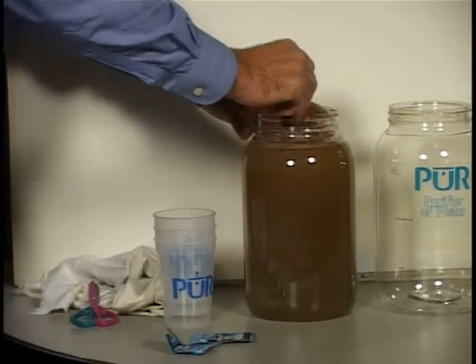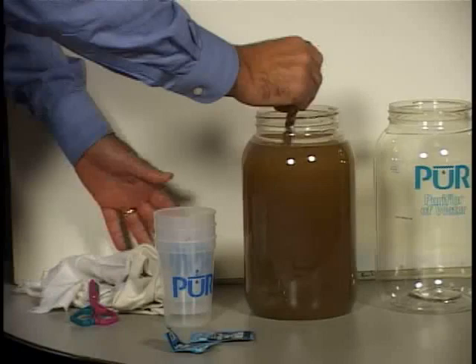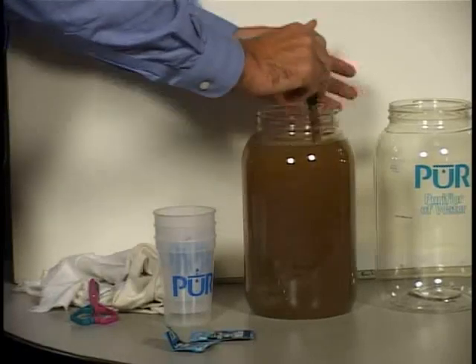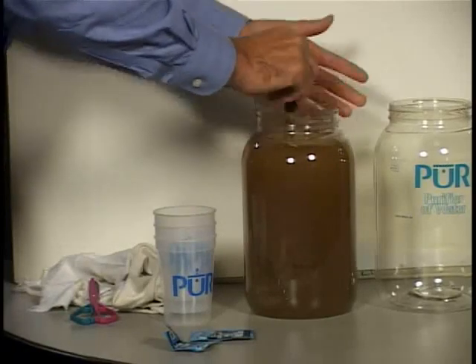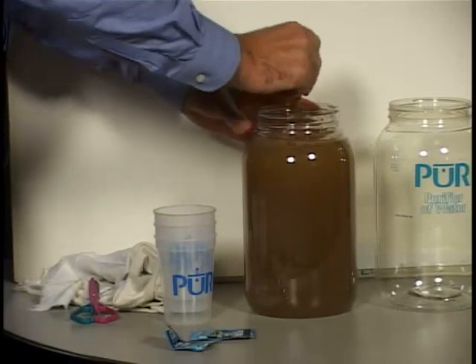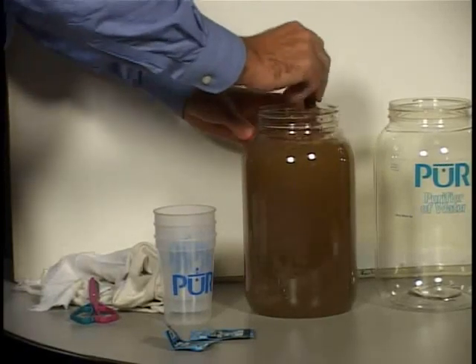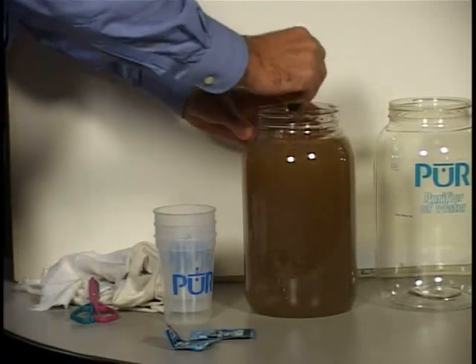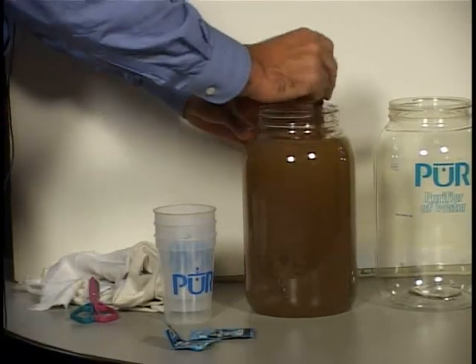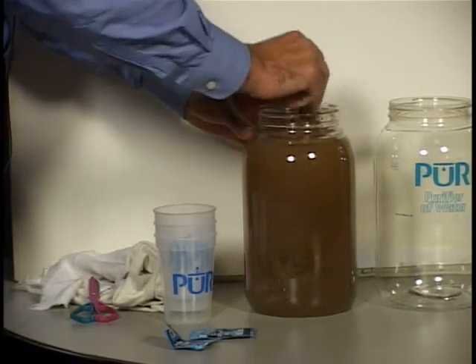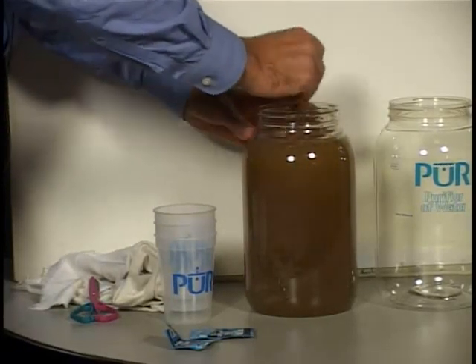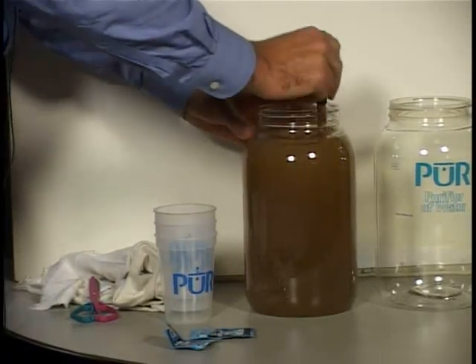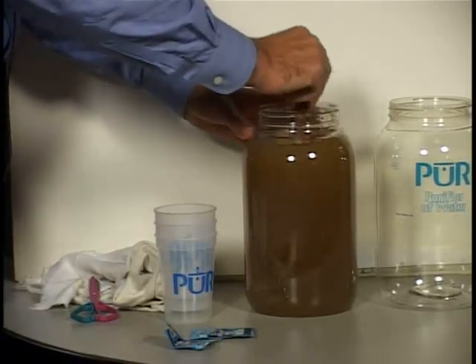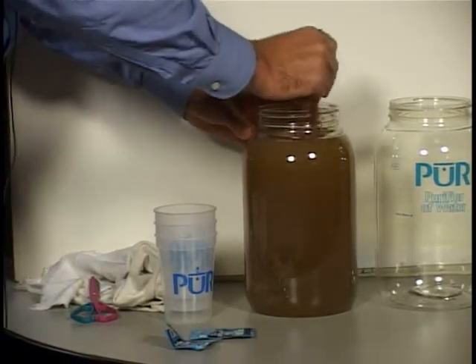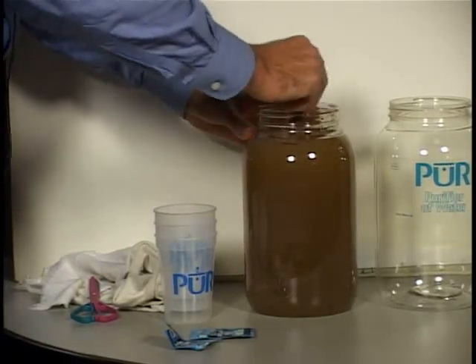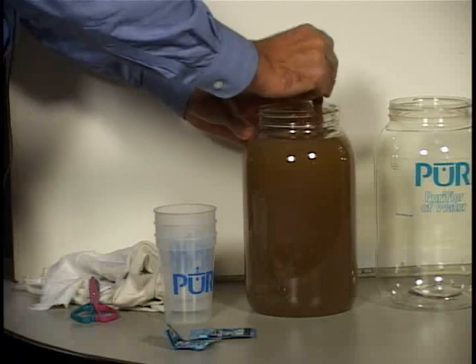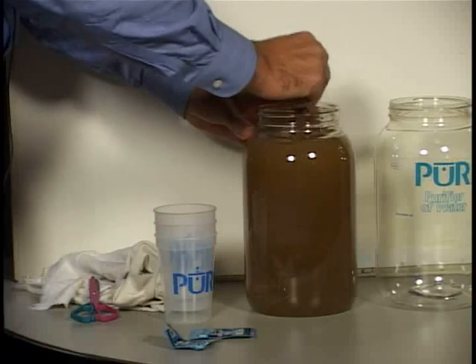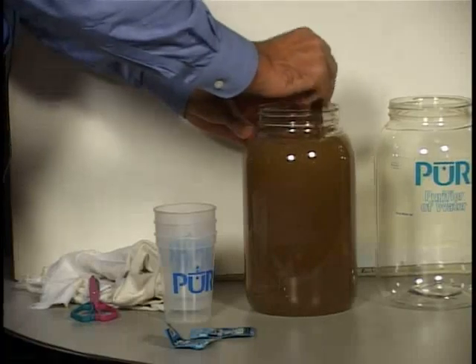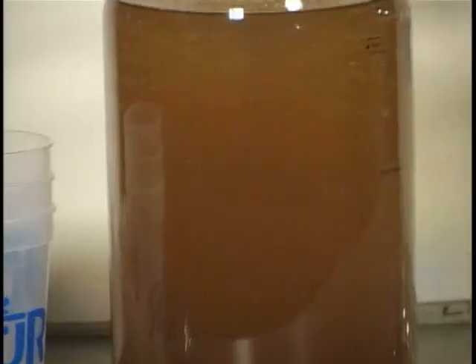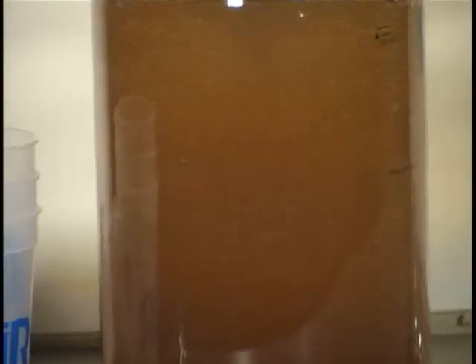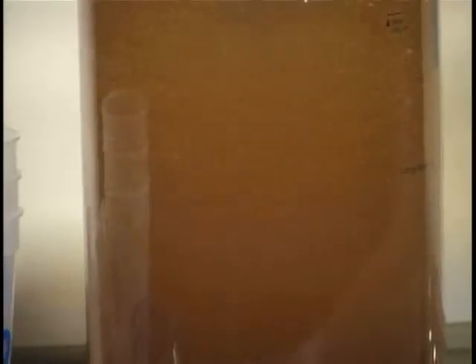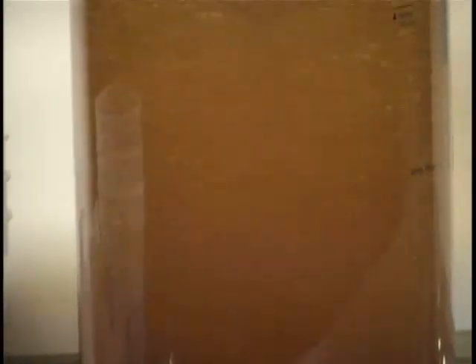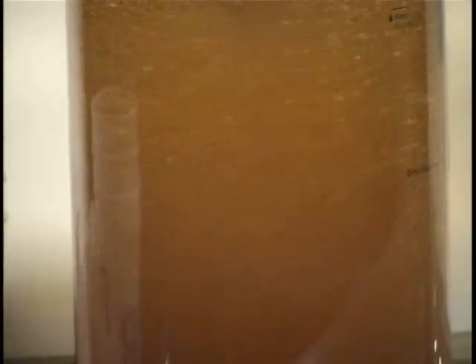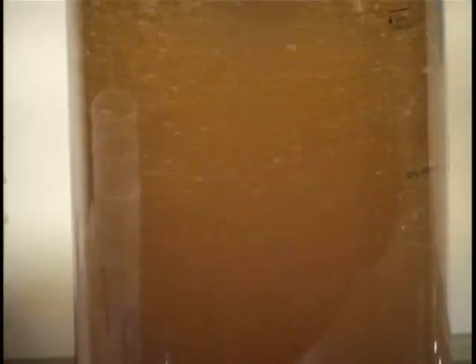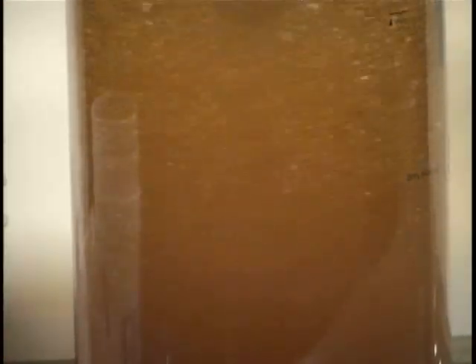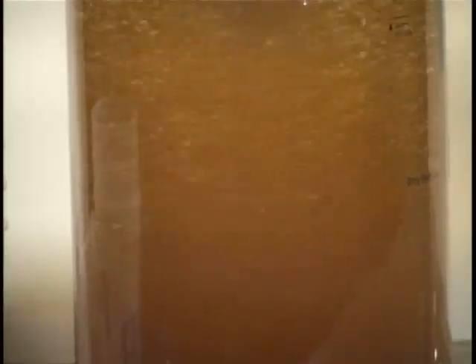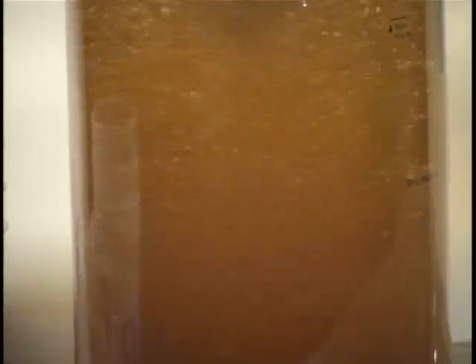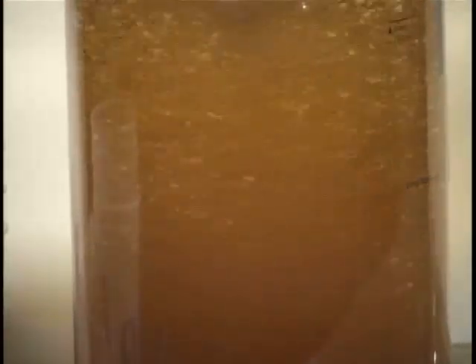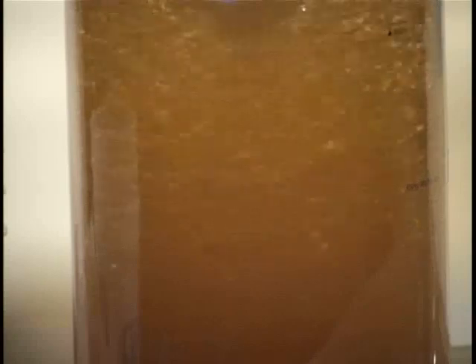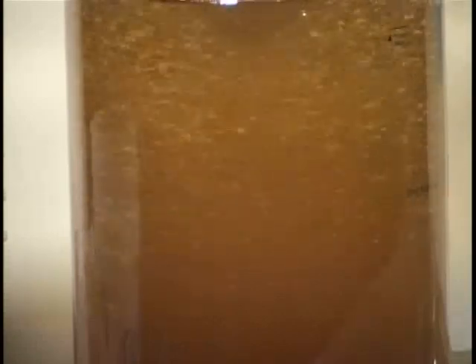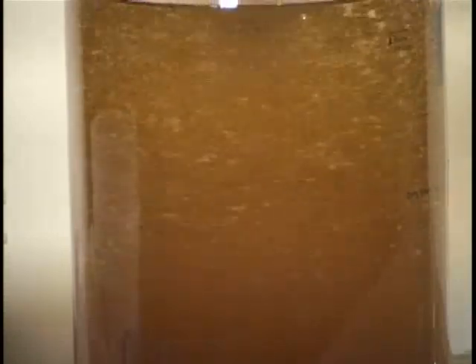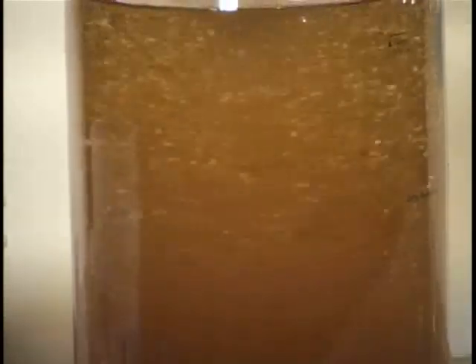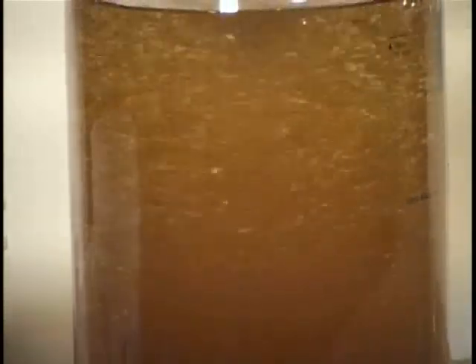You pour it through a cloth into a clean container. You wait 20 minutes, and then it's purified and ready to drink. It's this process of making the water clear that's so impactful to people that don't have safe drinking water.